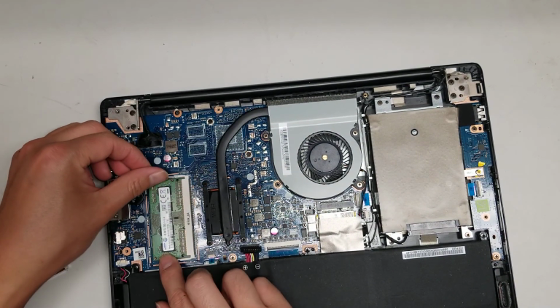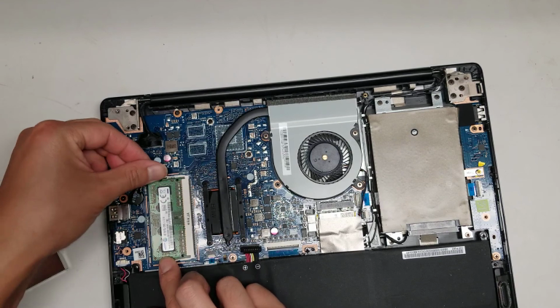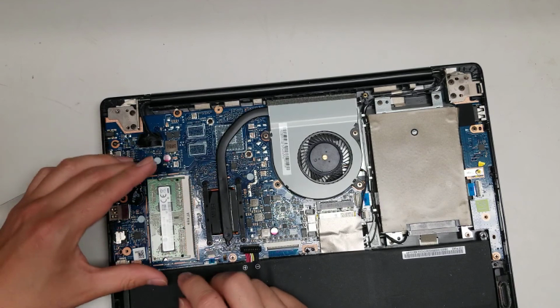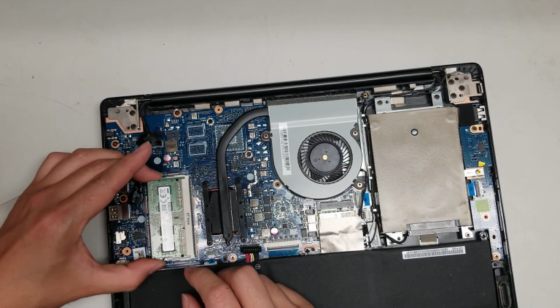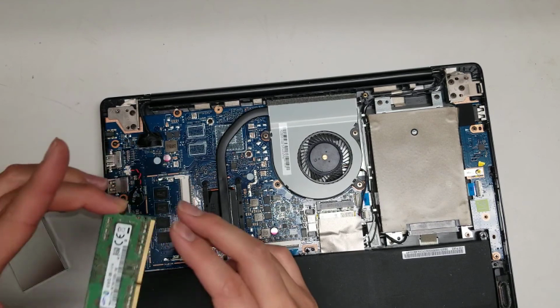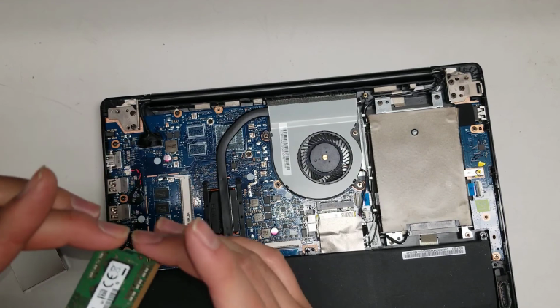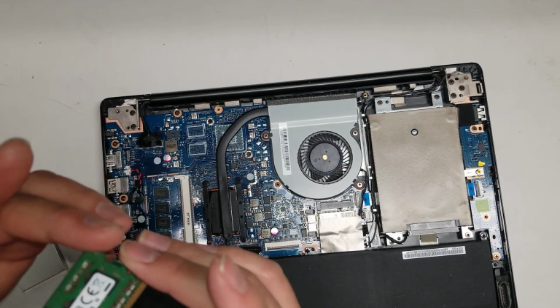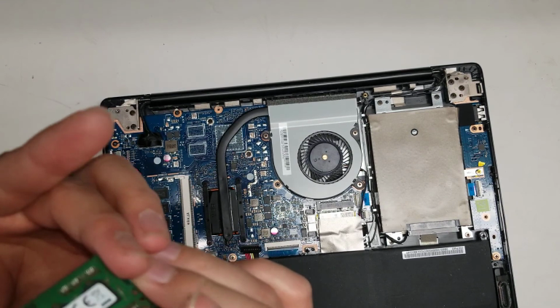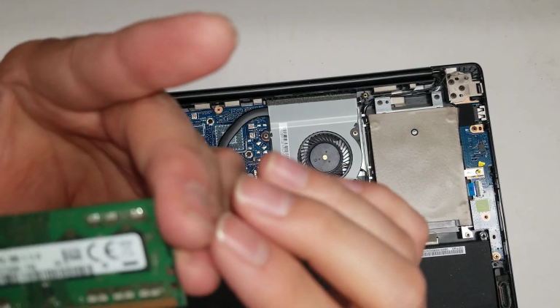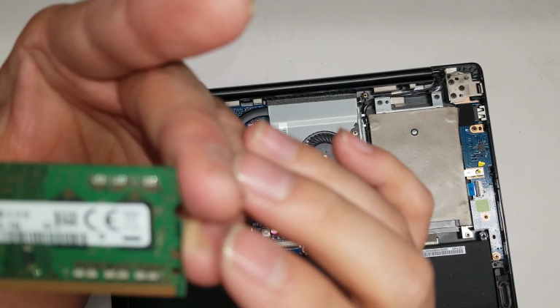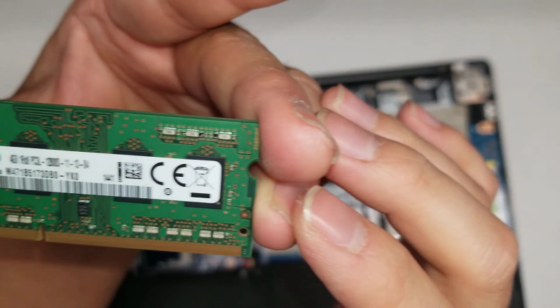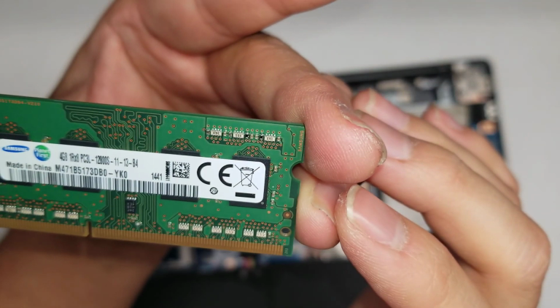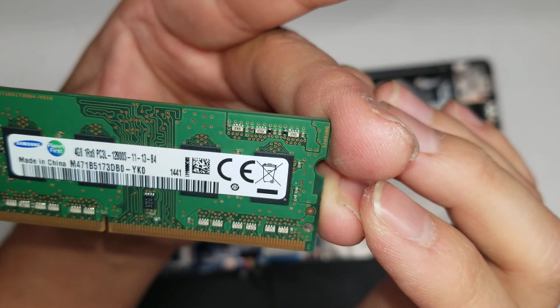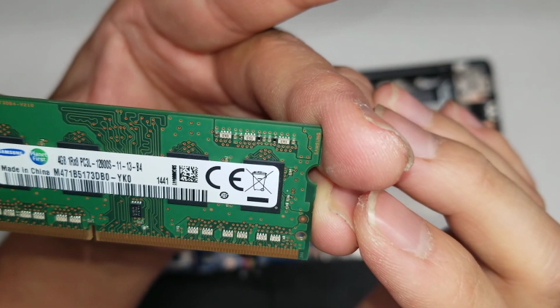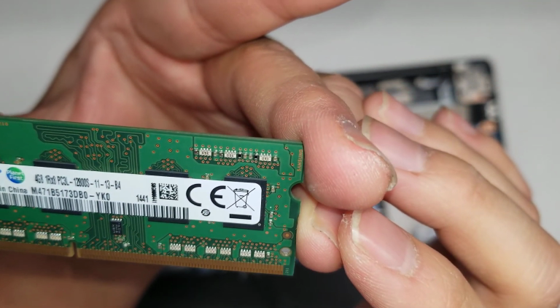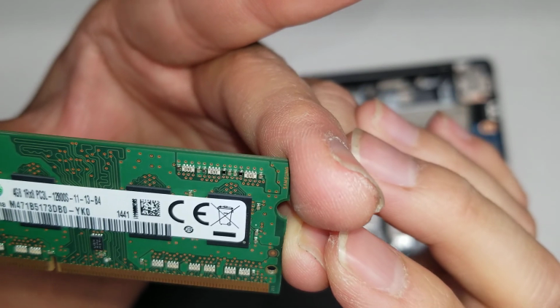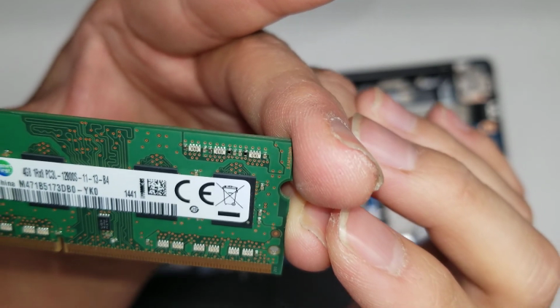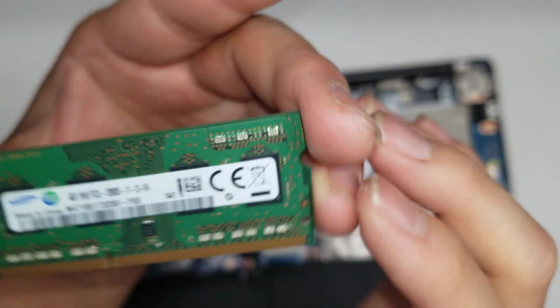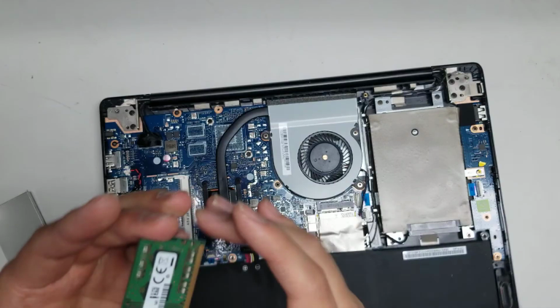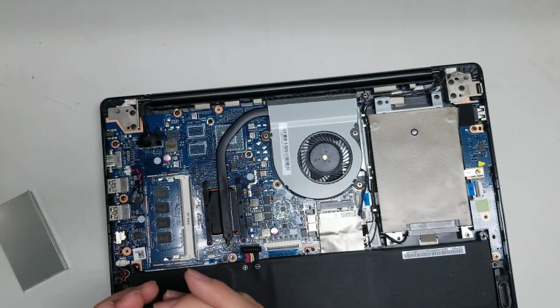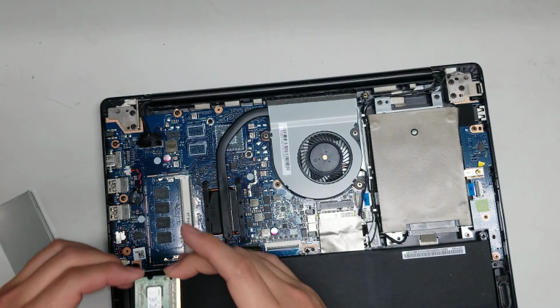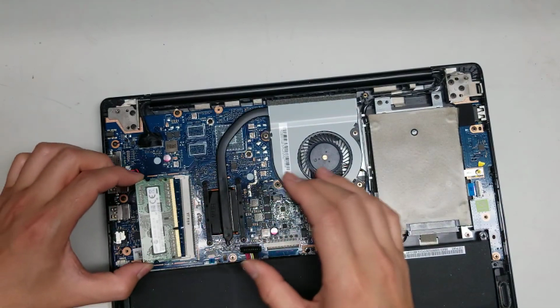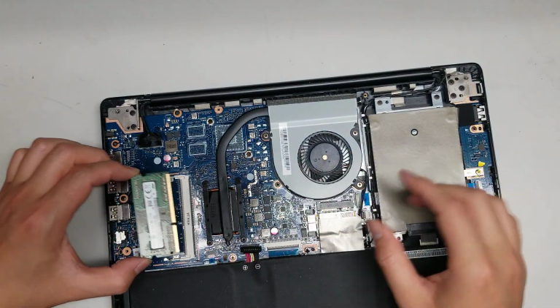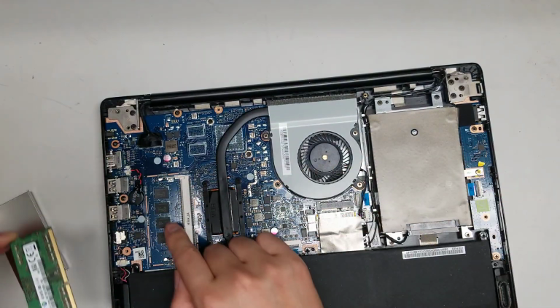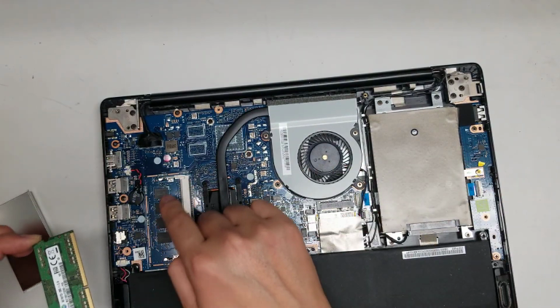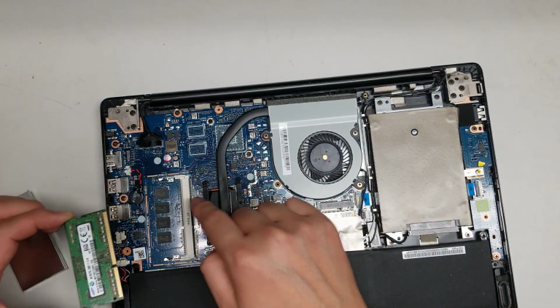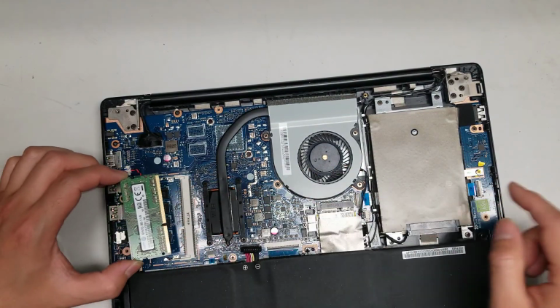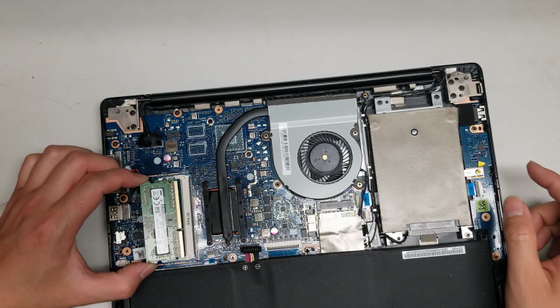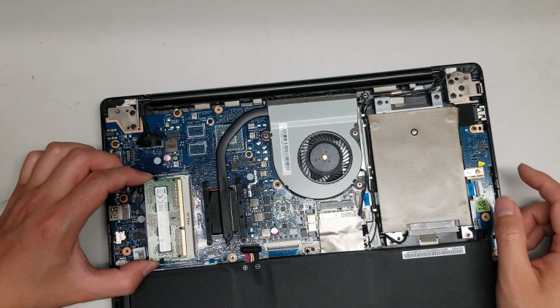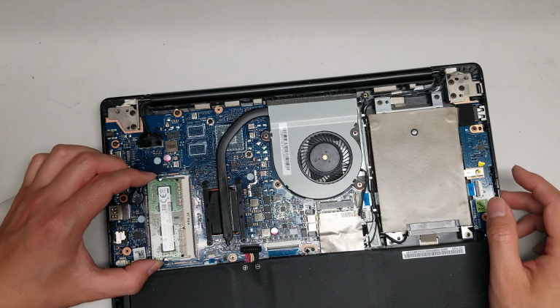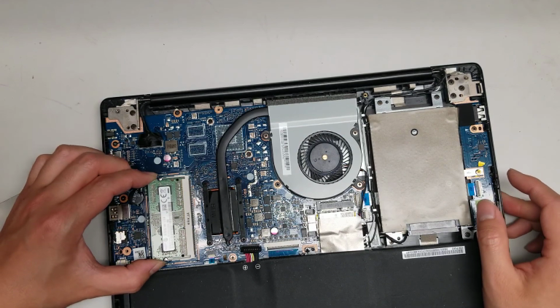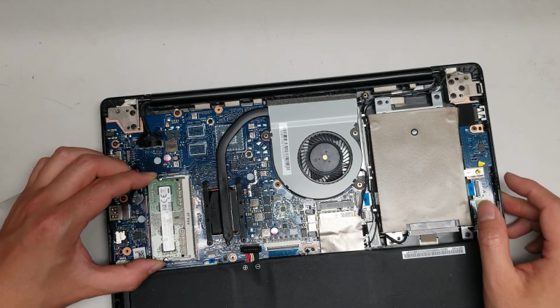The type of RAM here is DDR3 — as you can see, PC3-12800S. There's also some RAM soldered to the board, so you can only upgrade one of the sticks.